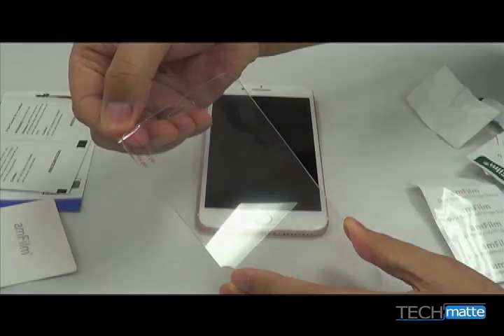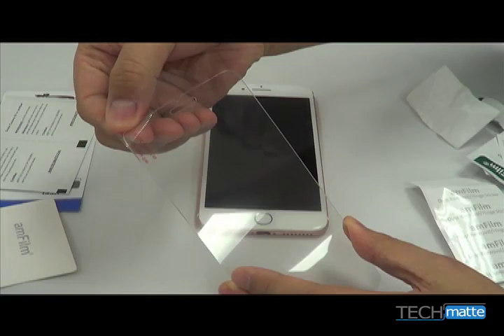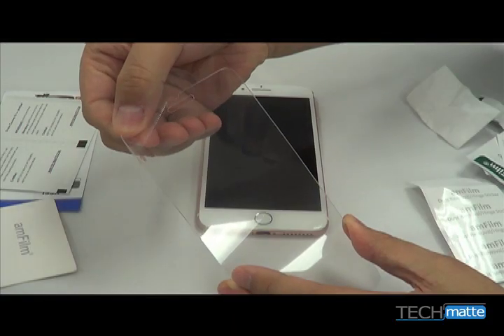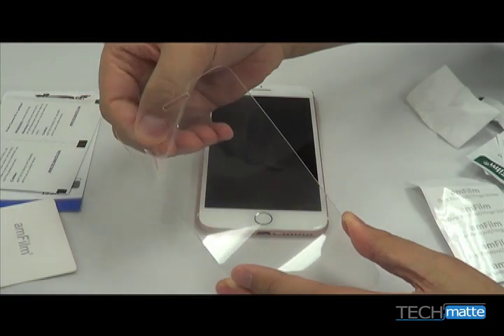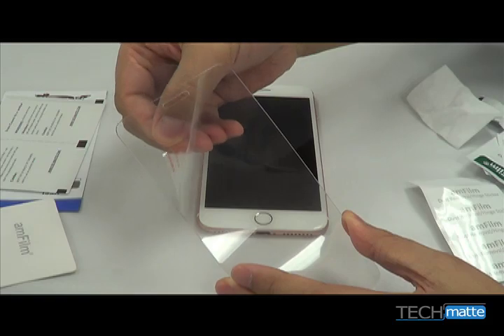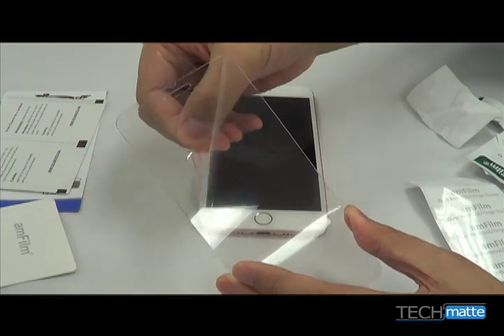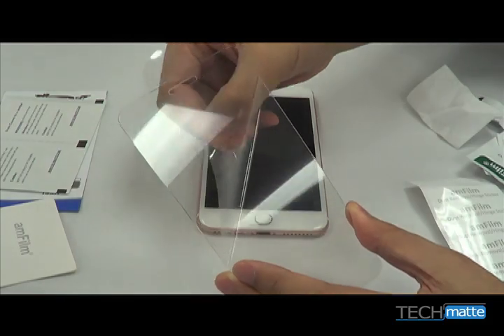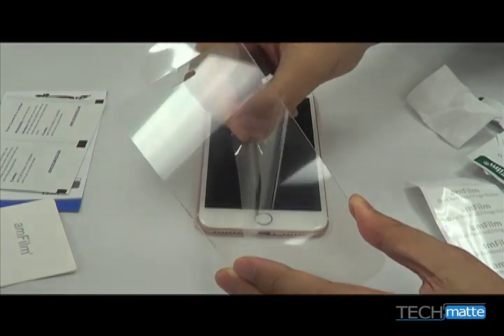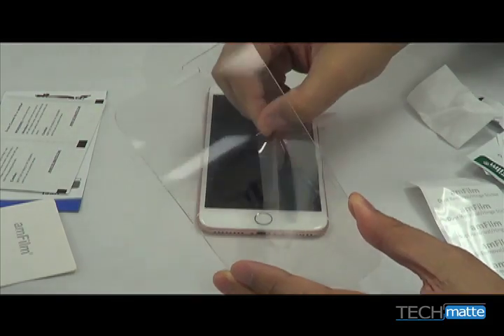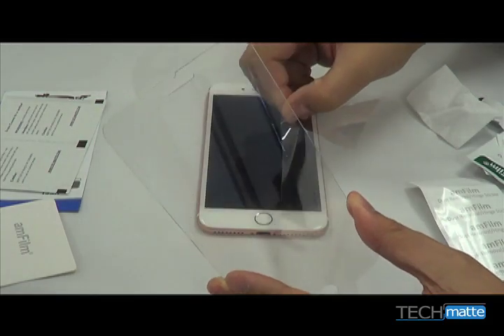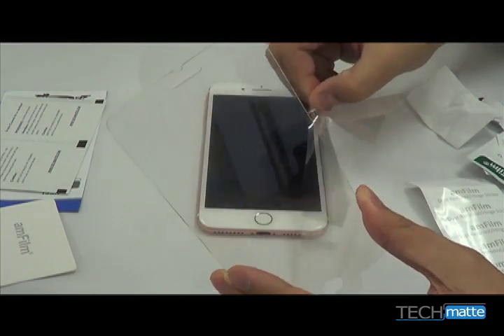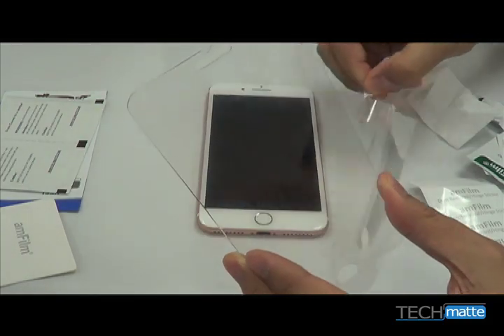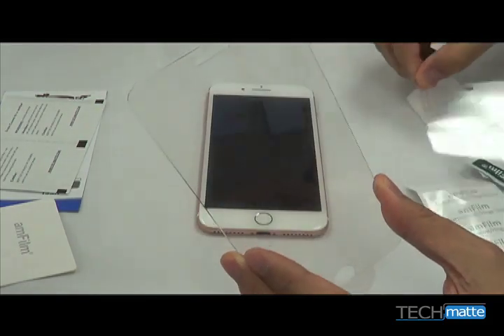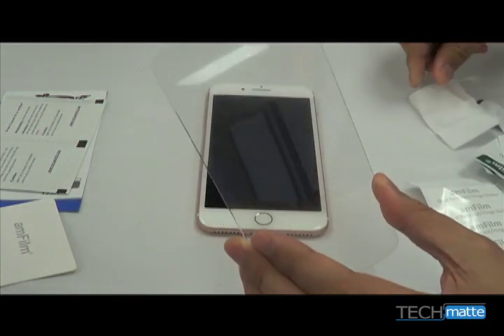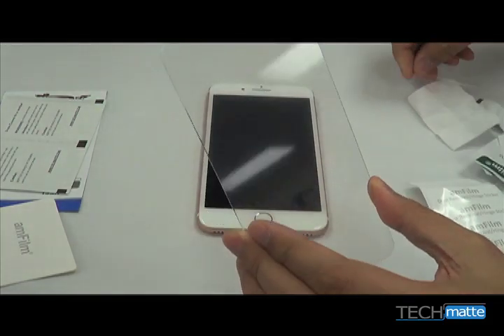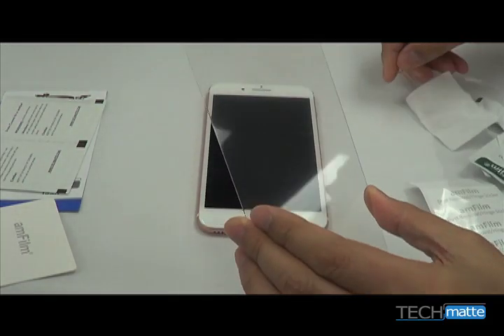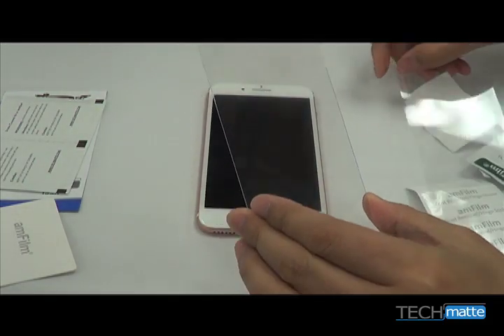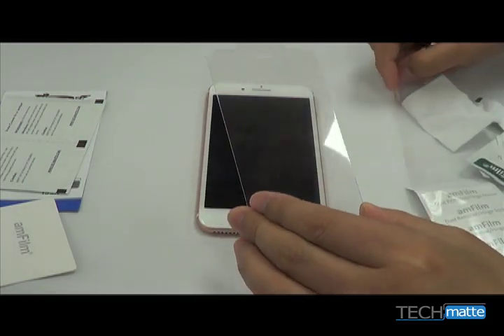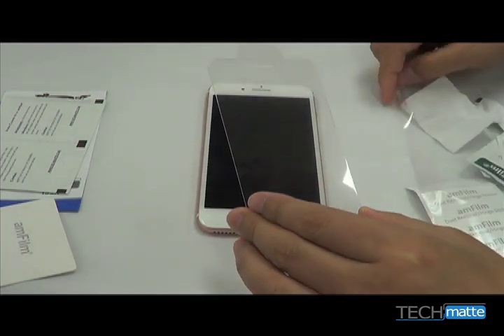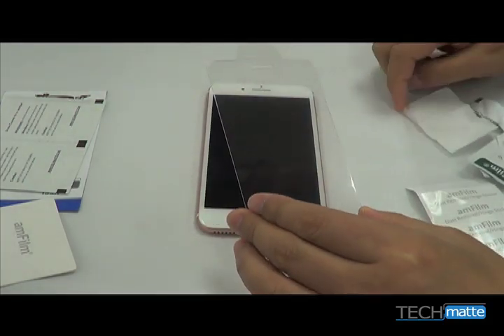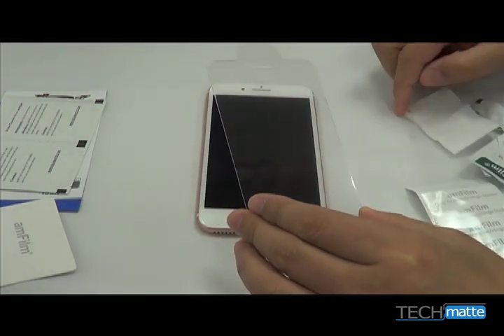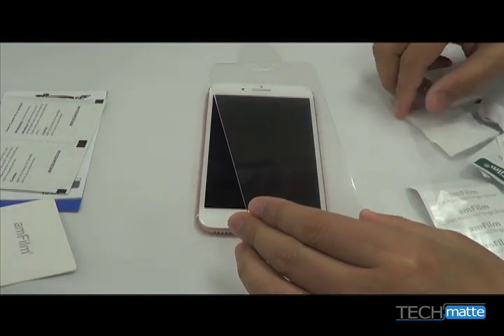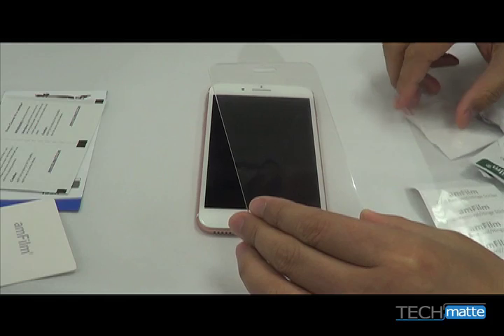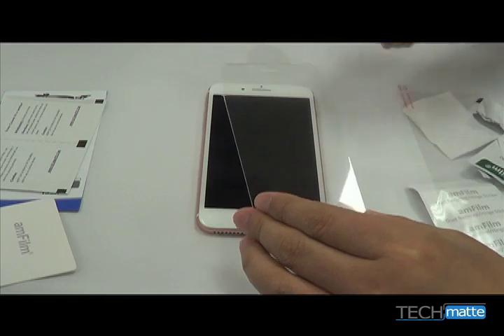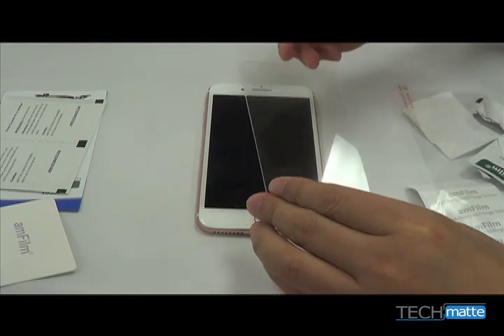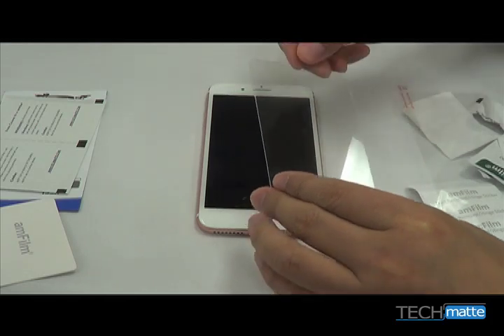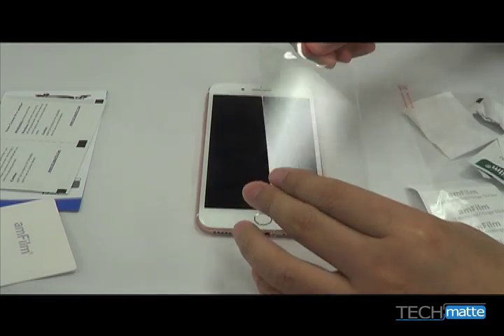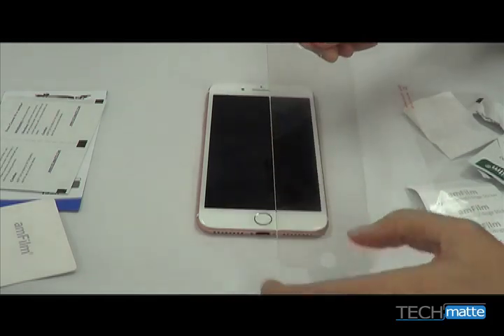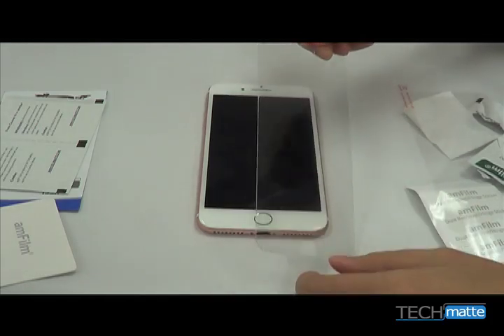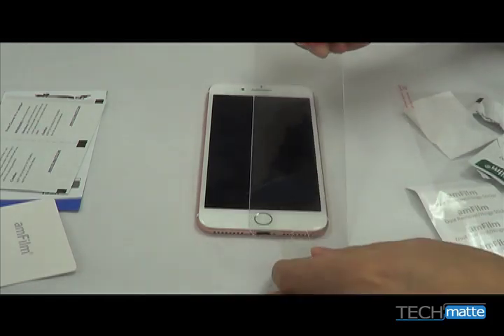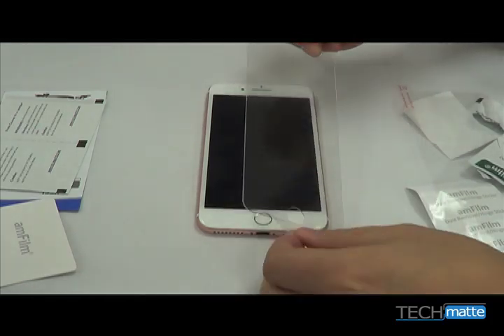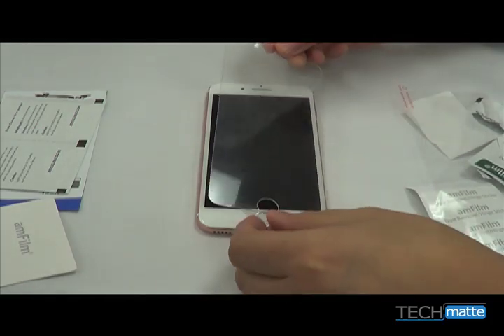Next, pull the Step 1 tab from the screen protector. This will expose the adhesive surface. Lay the adhesive surface down onto your phone using the cutouts as a guide.